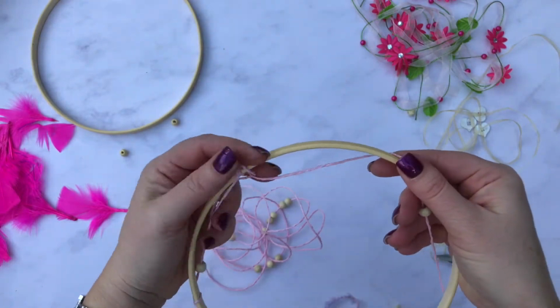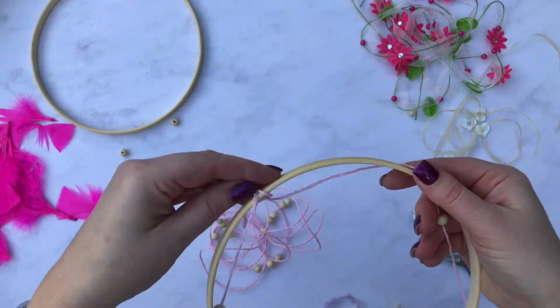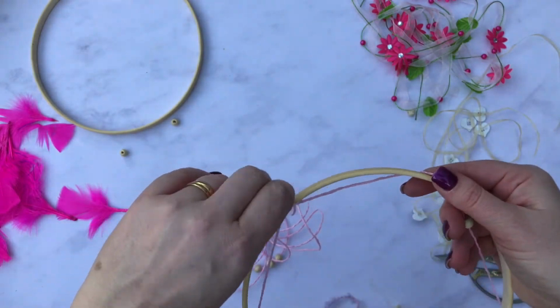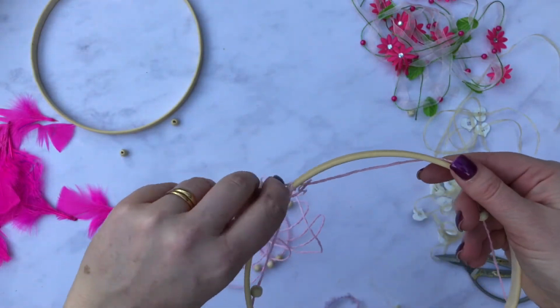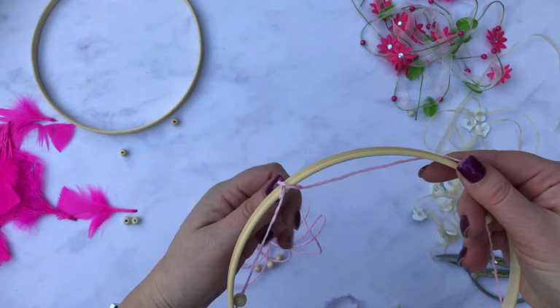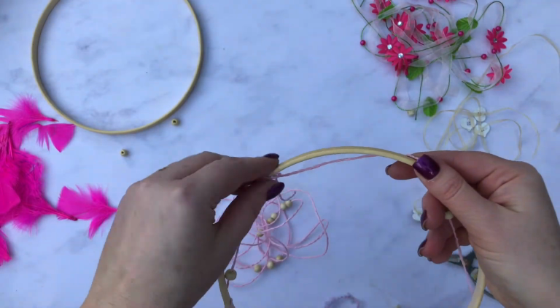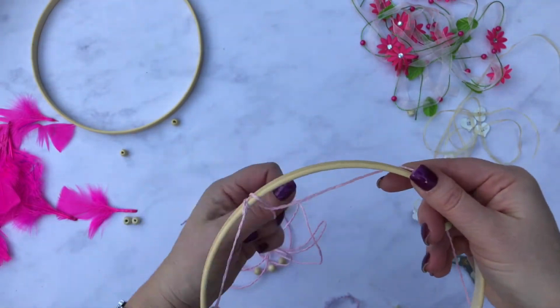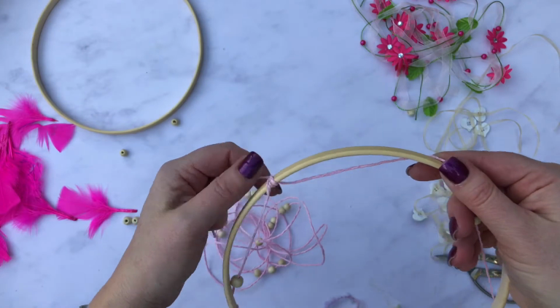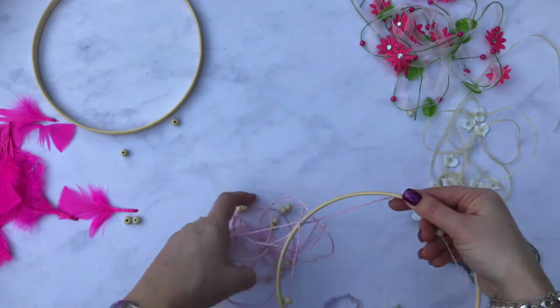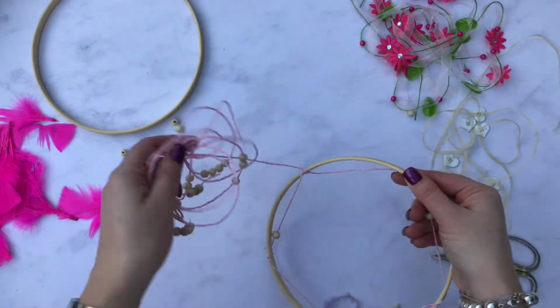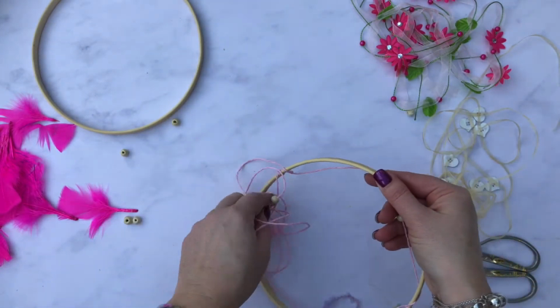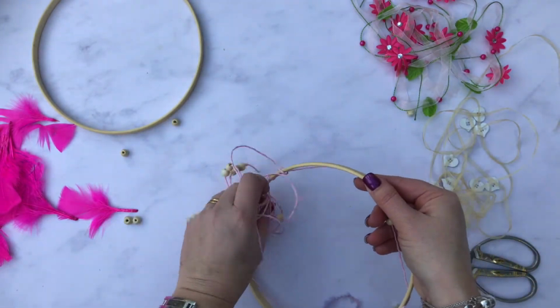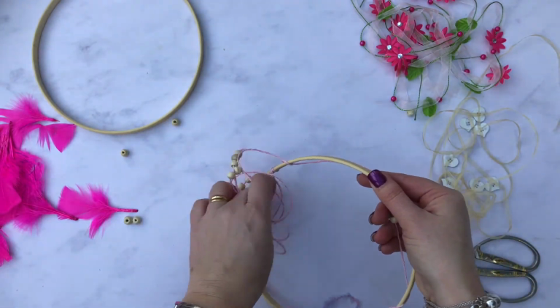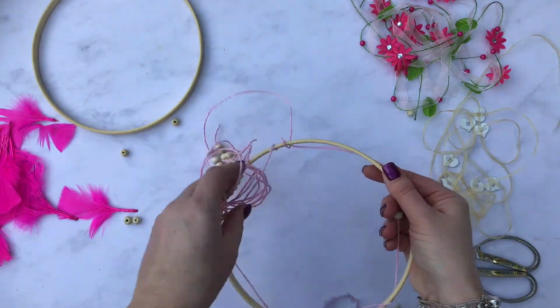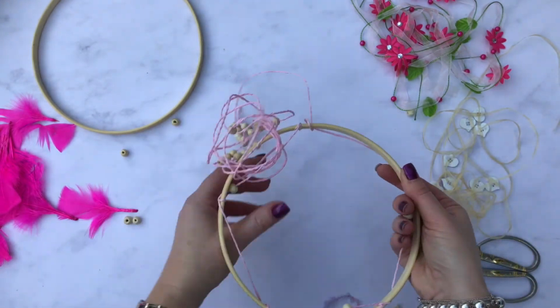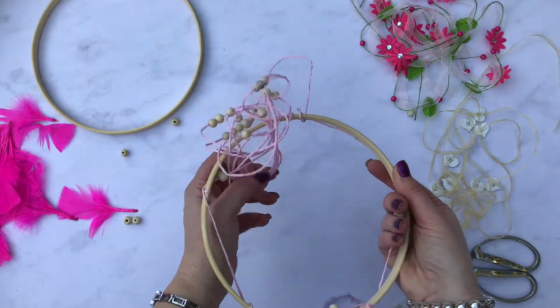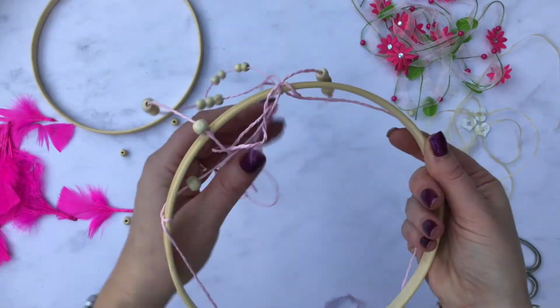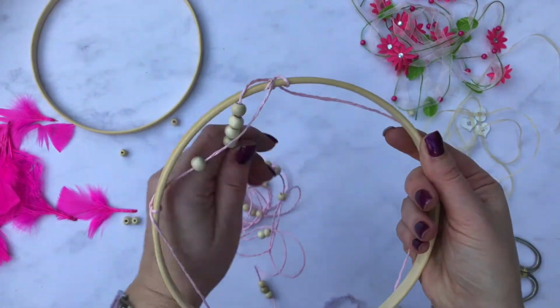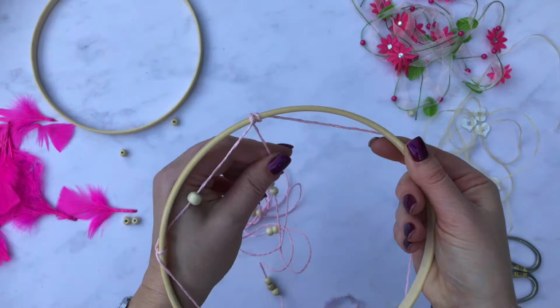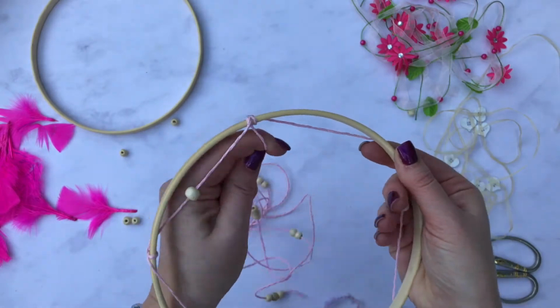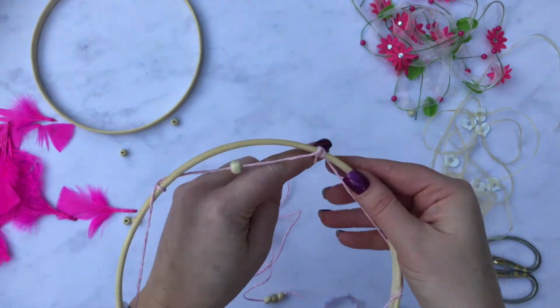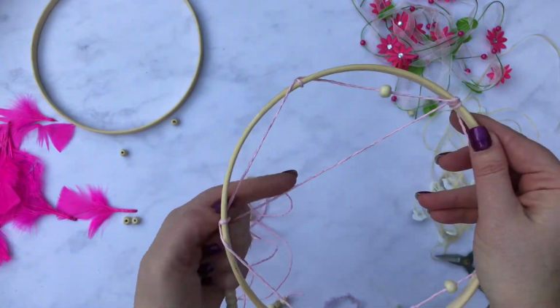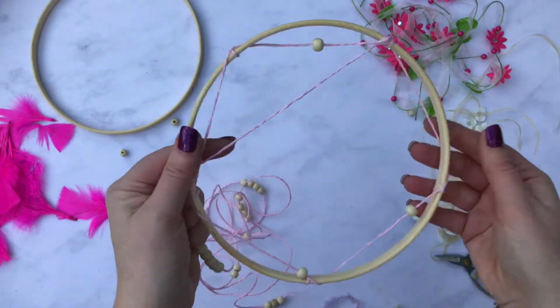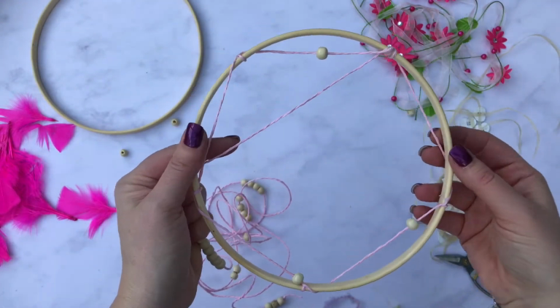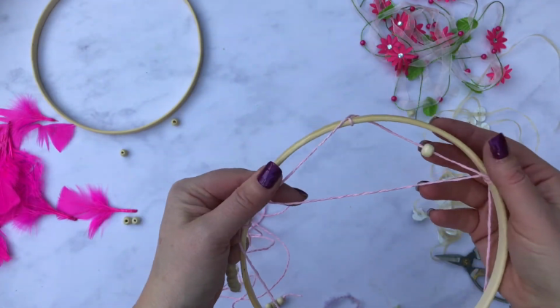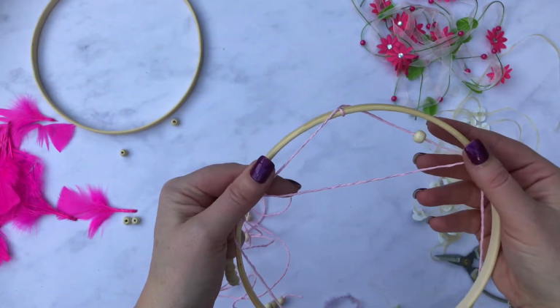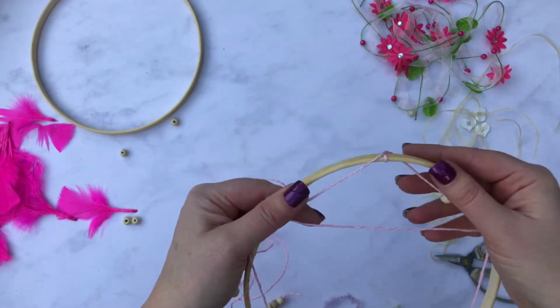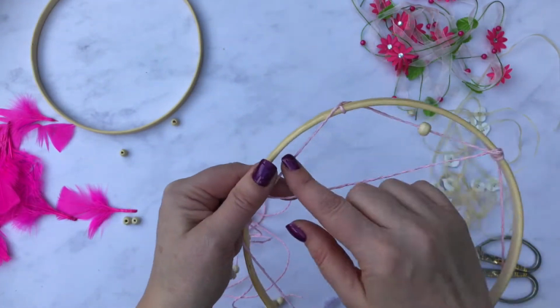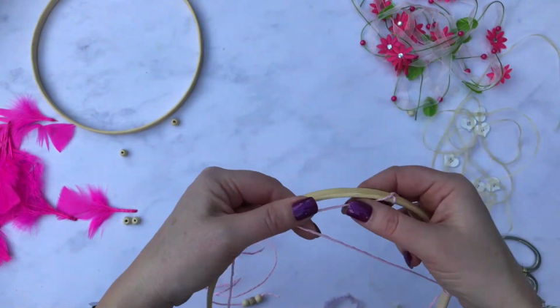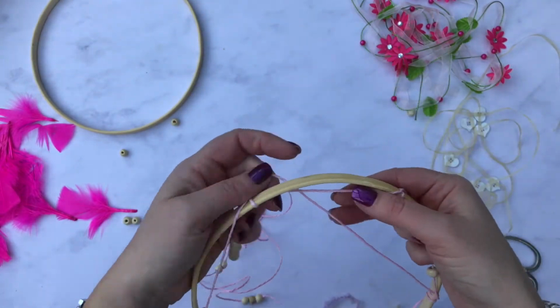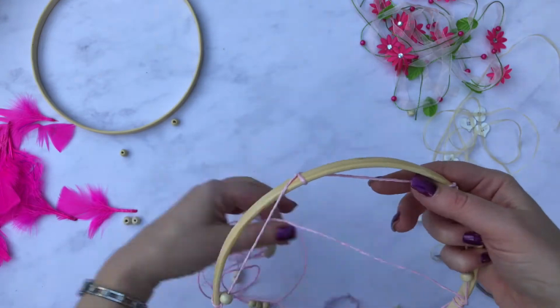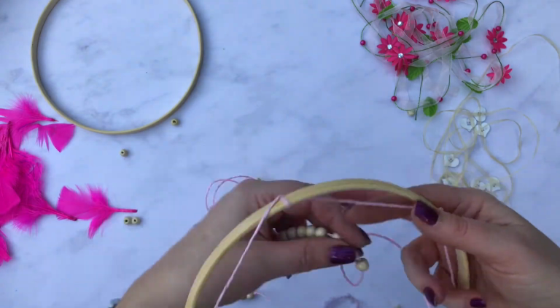Then go on to your next one, and the aim here is to keep looping round and under. That will eventually cover the edge of your whole embroidery hoop.